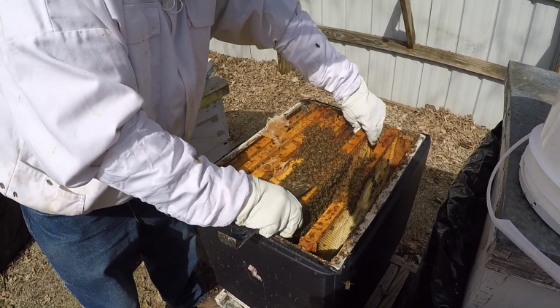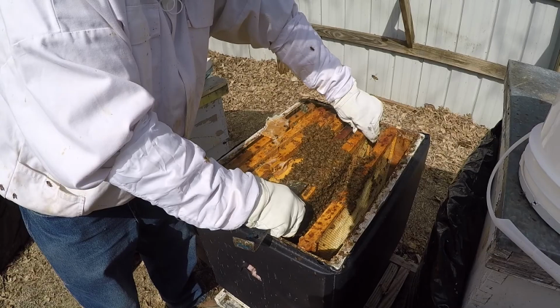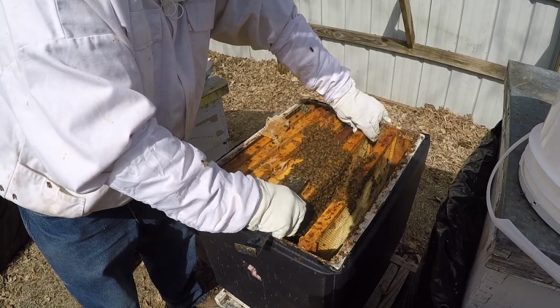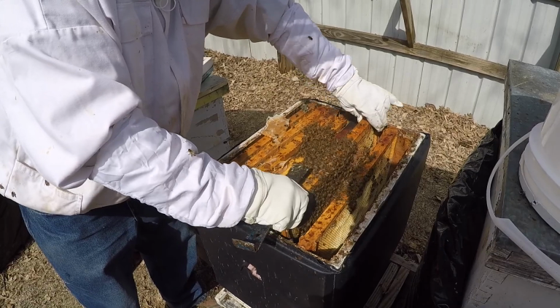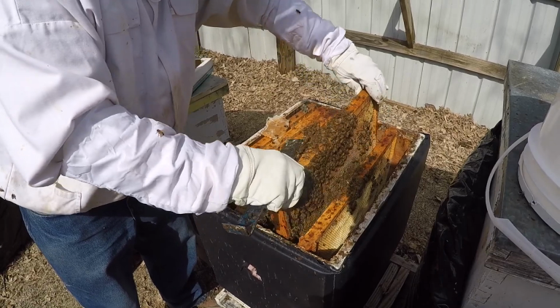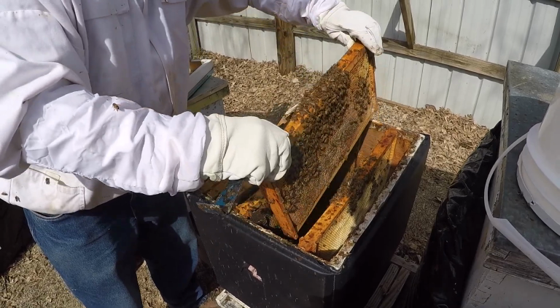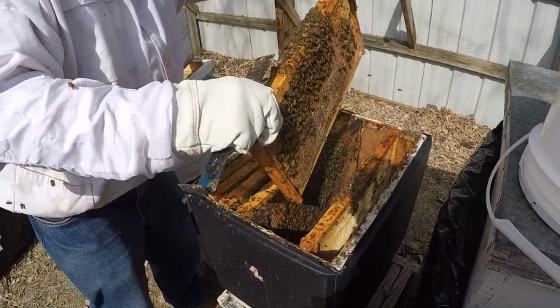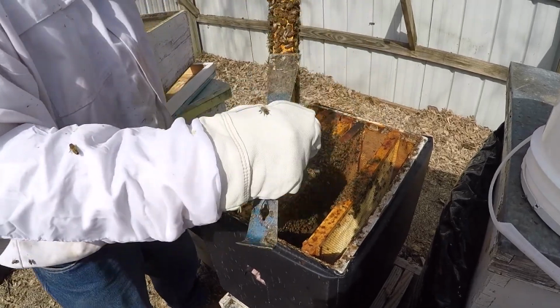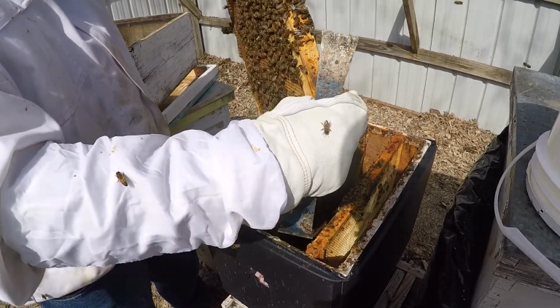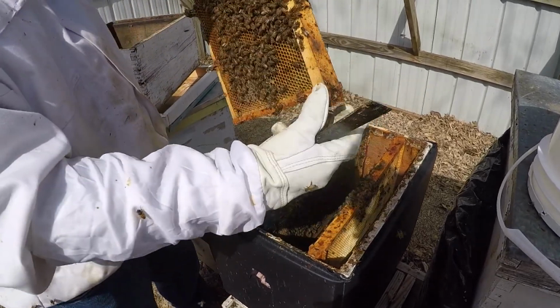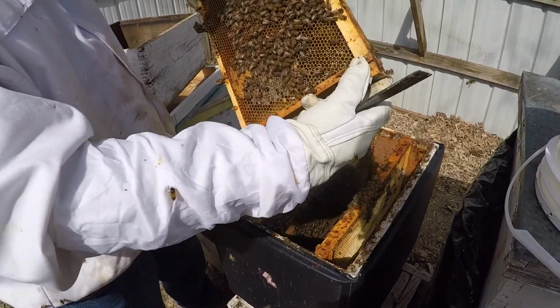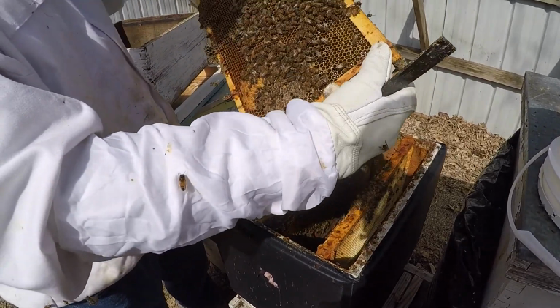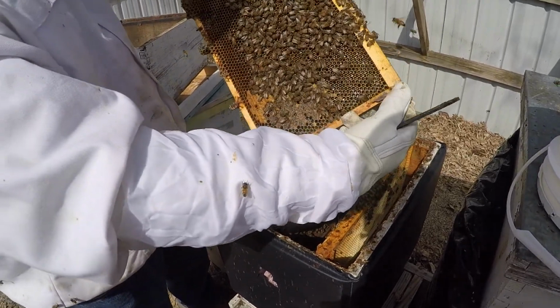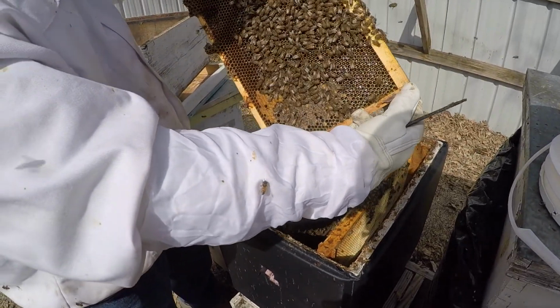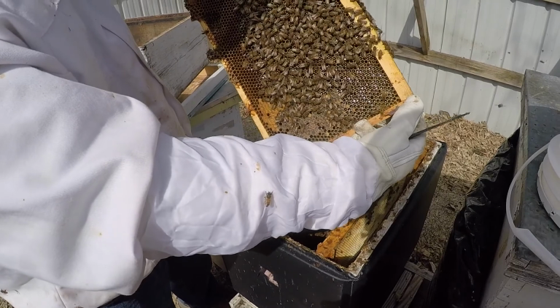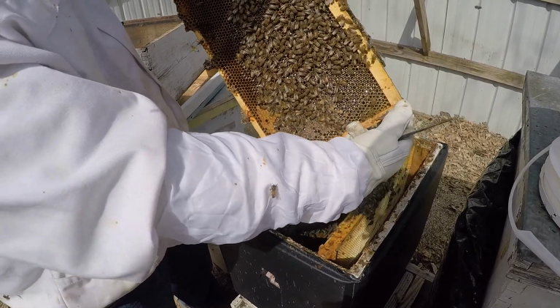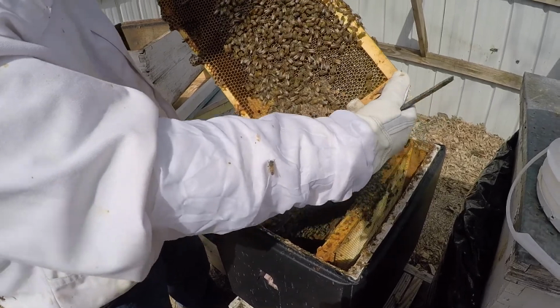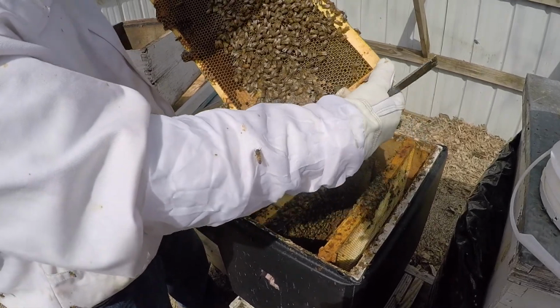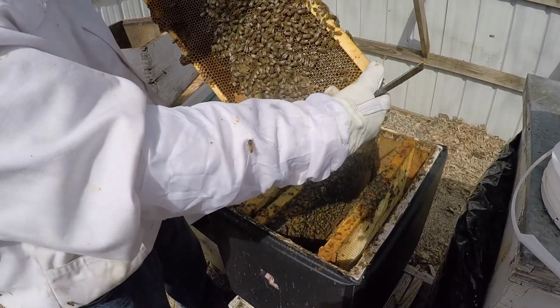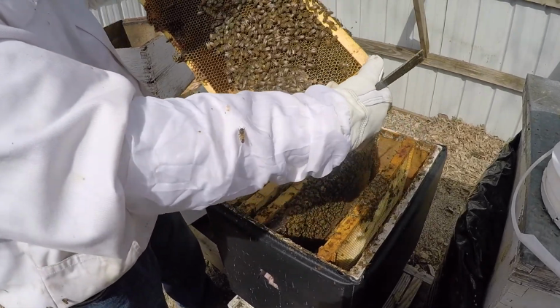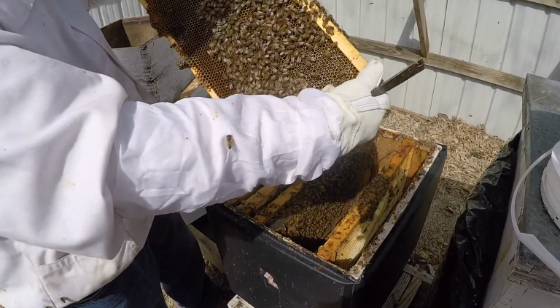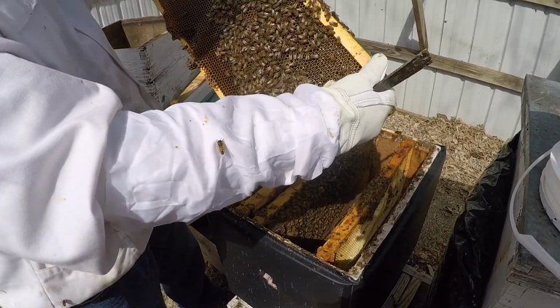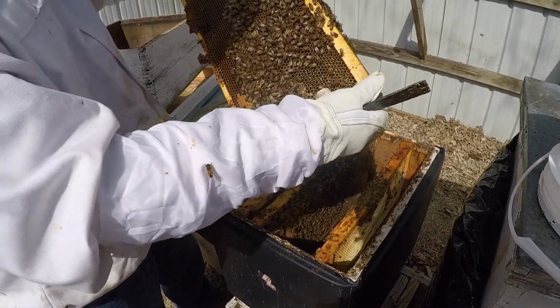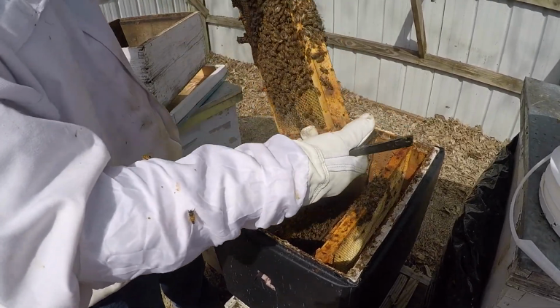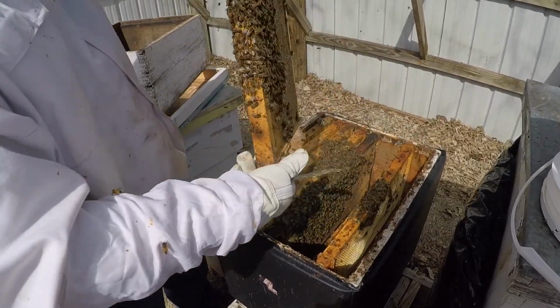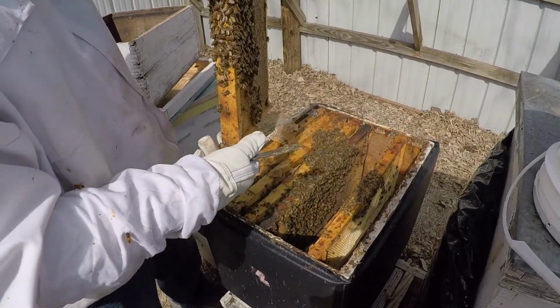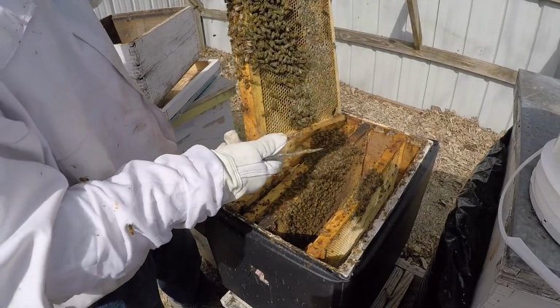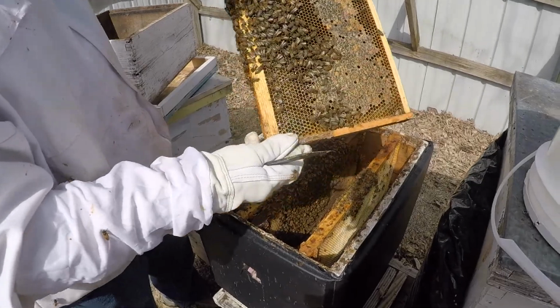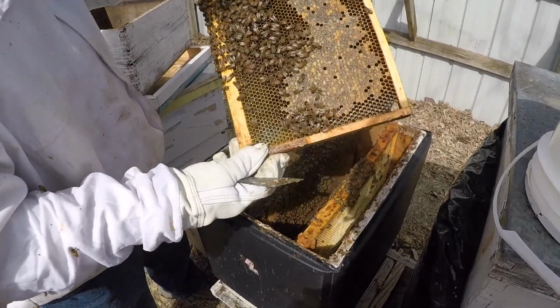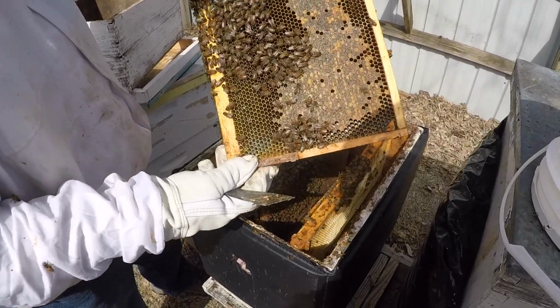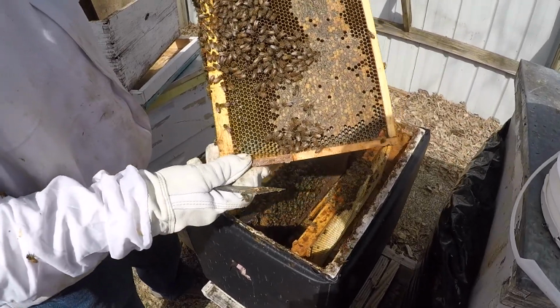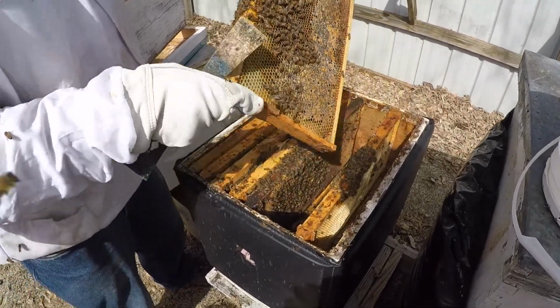I just want to pull this out and take a look to see what's happening. You can see they took the syrup down - you can see all the syrup glistening there. They have taken that down. There's a little bit of honey there.